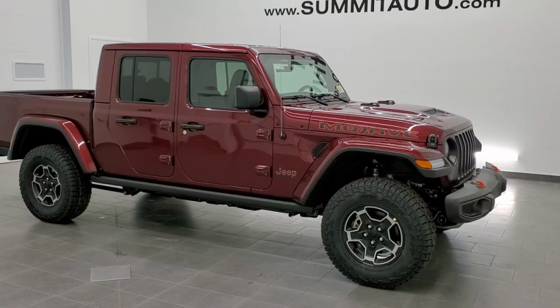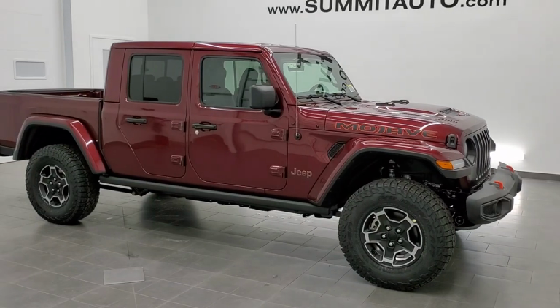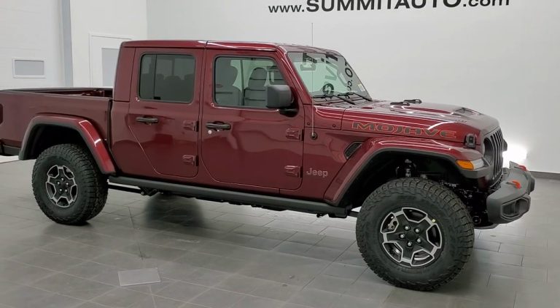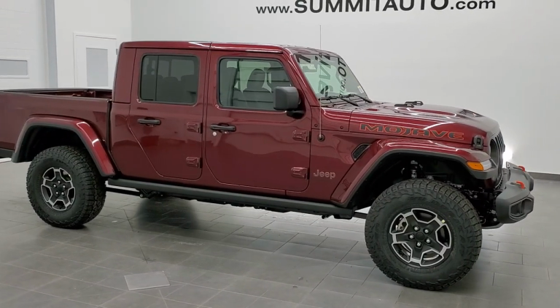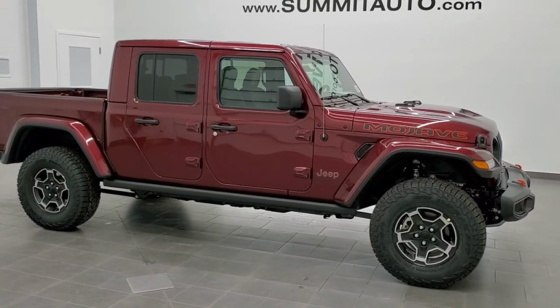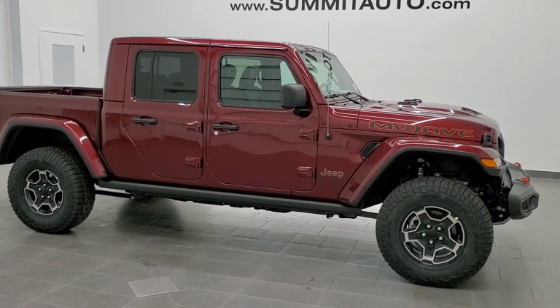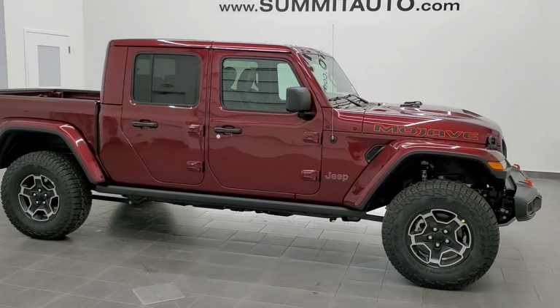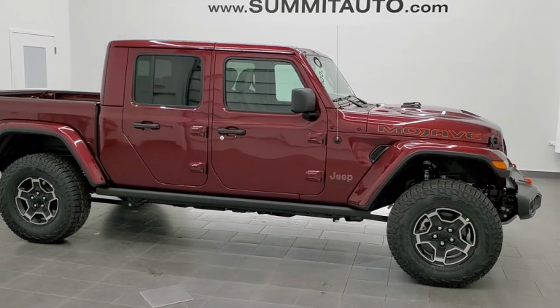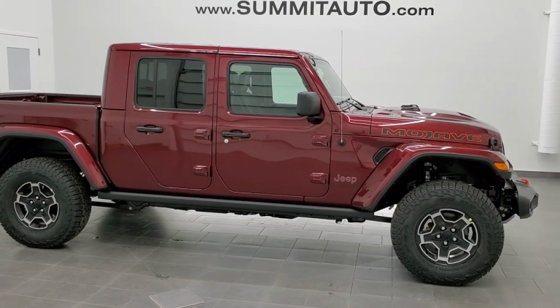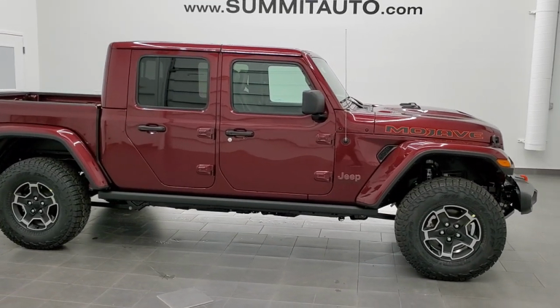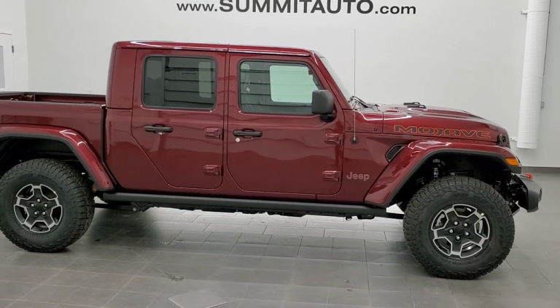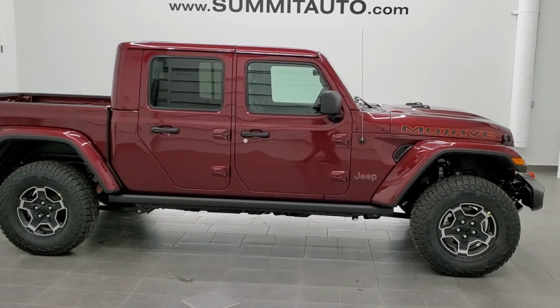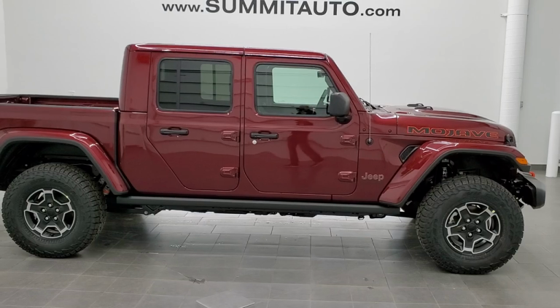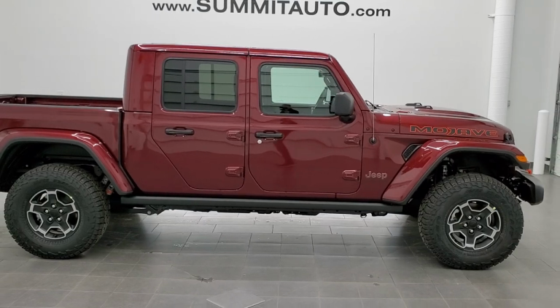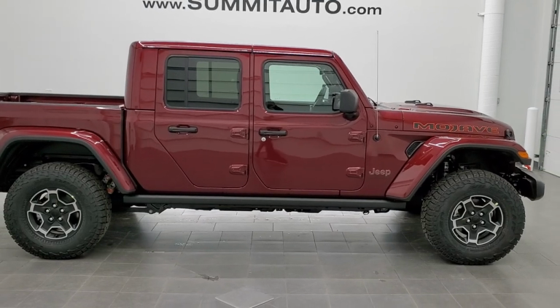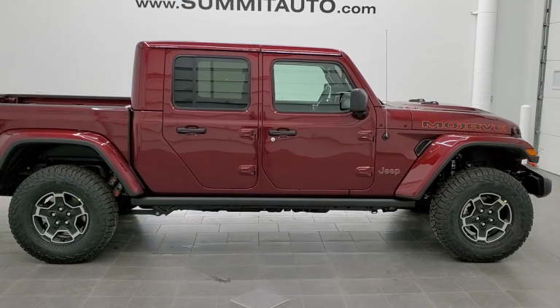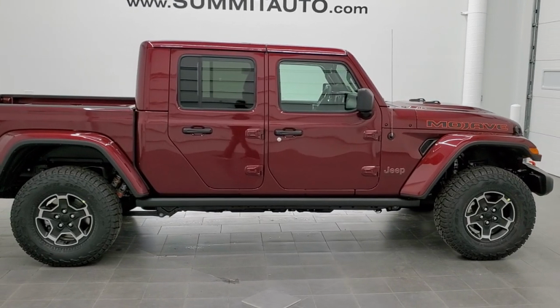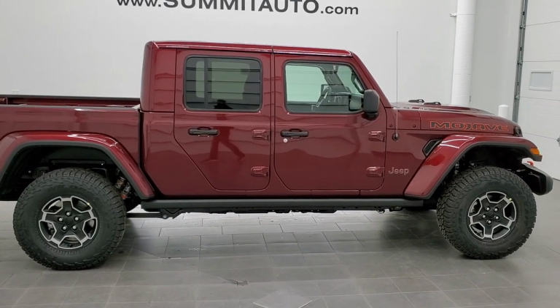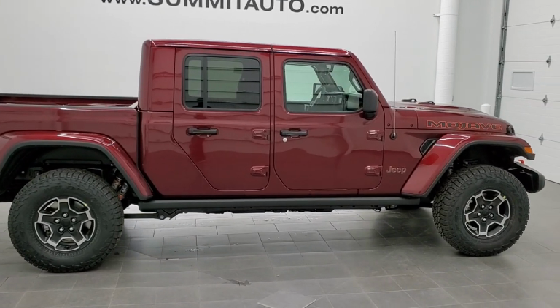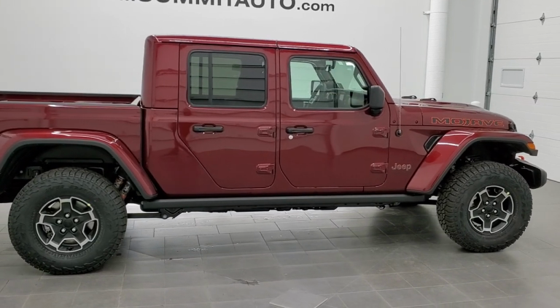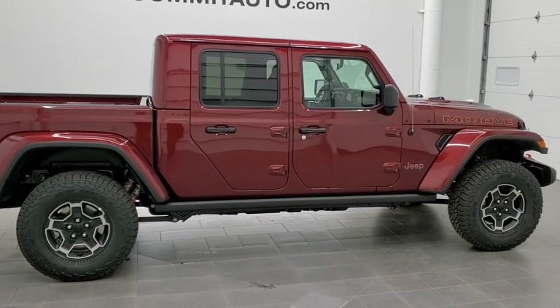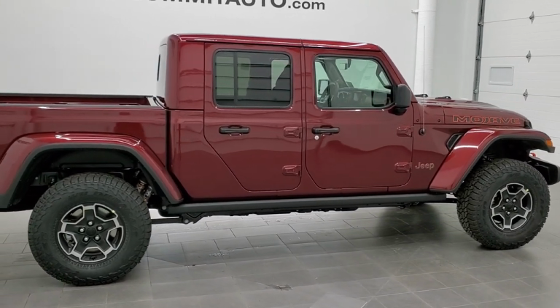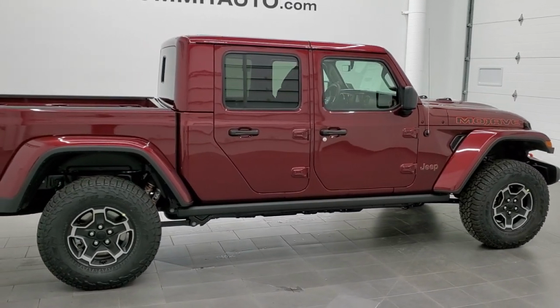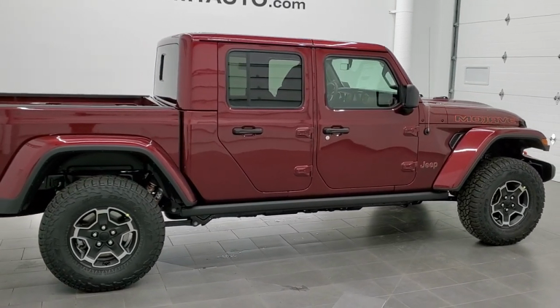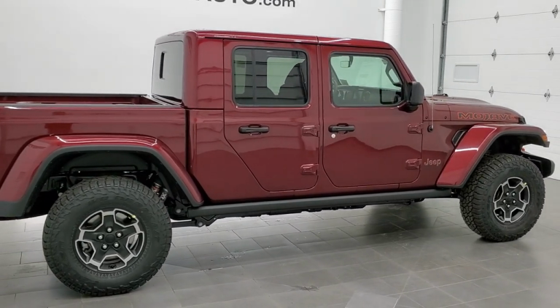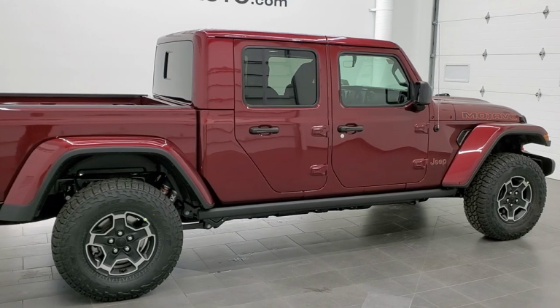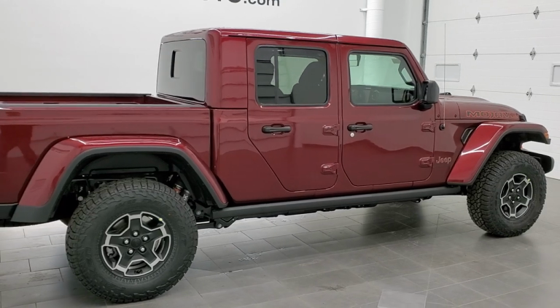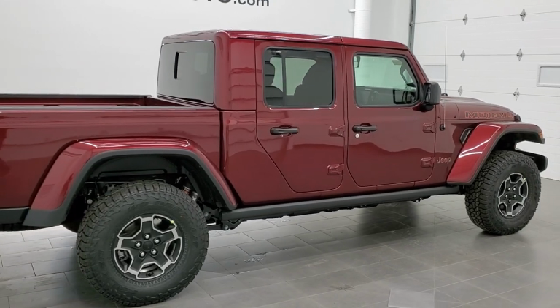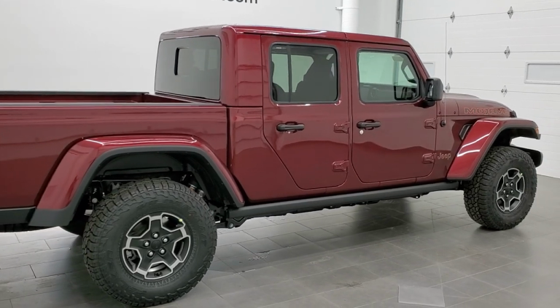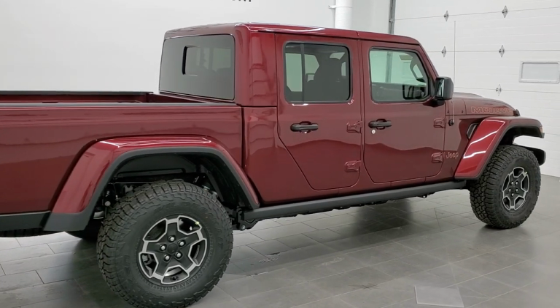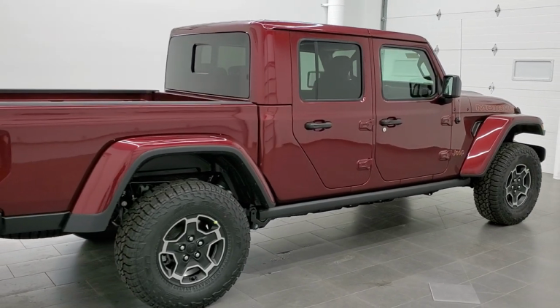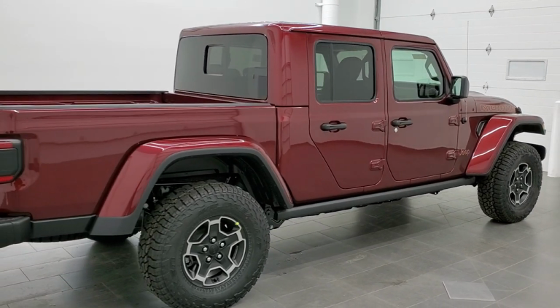Hey, this is Brett with Summit Auto in Fond du Lac, Wisconsin, your new and used Jeep and Jeep Gladiator headquarters. Today I'm going to do the fastest walk around I can on this 2021 Jeep Gladiator Mojave Edition.